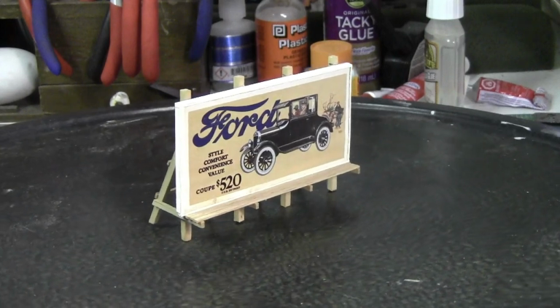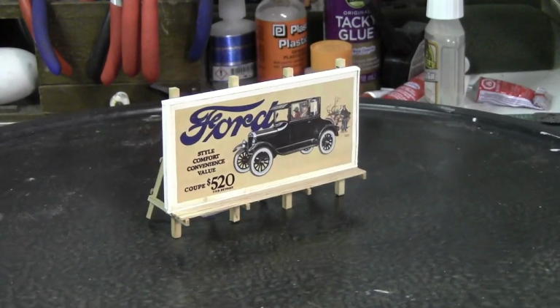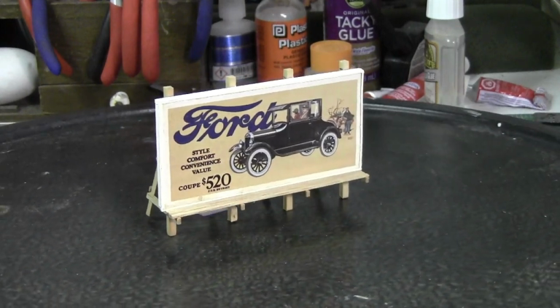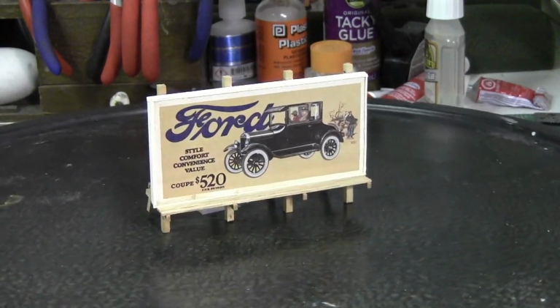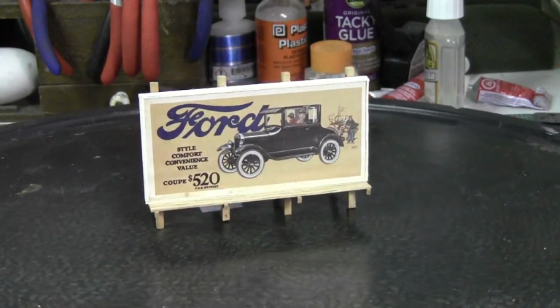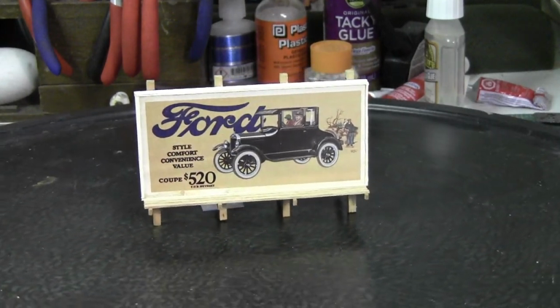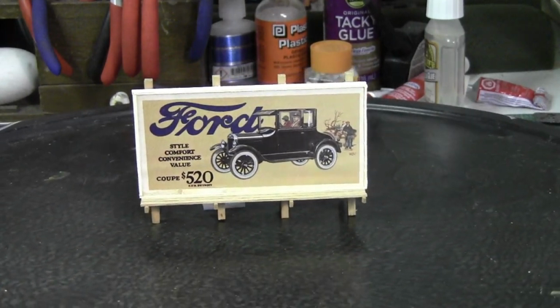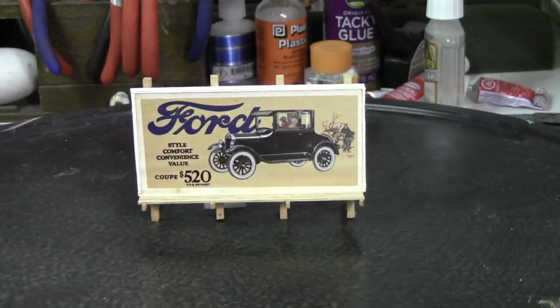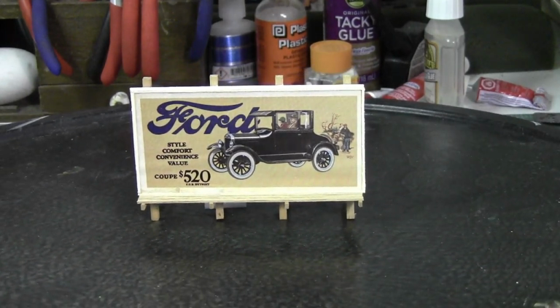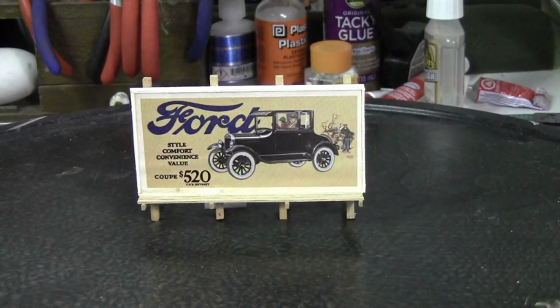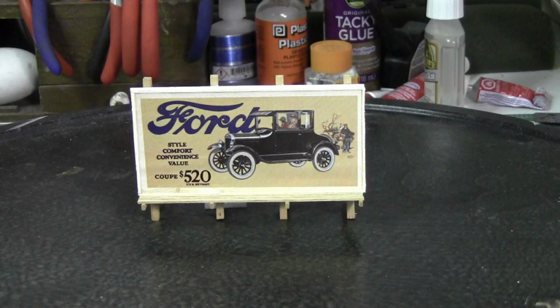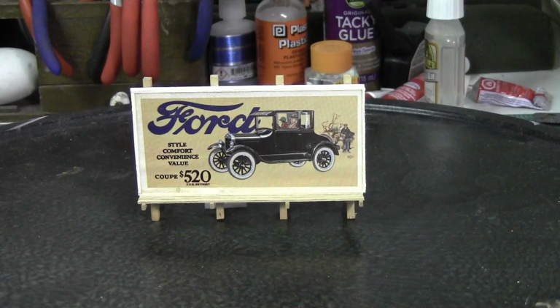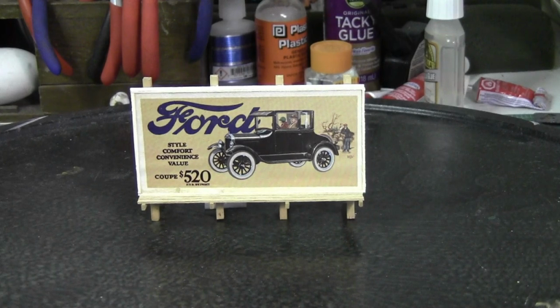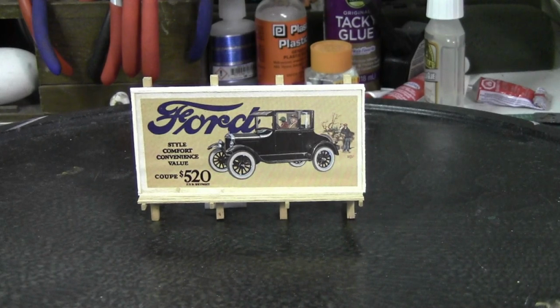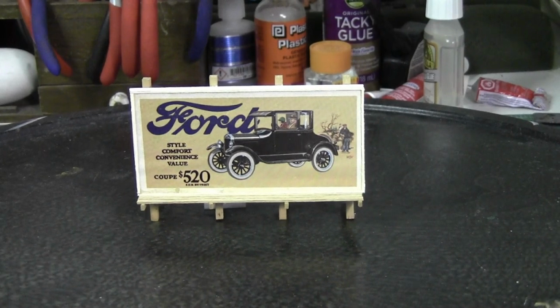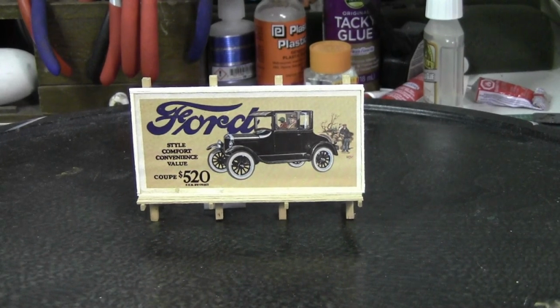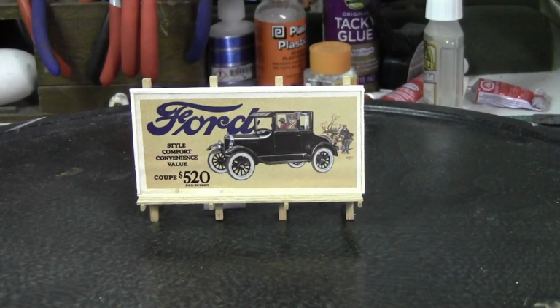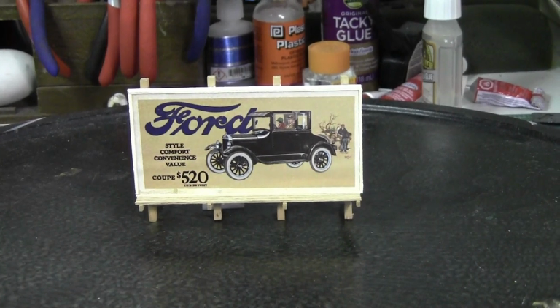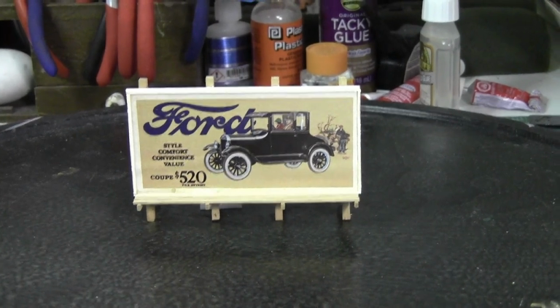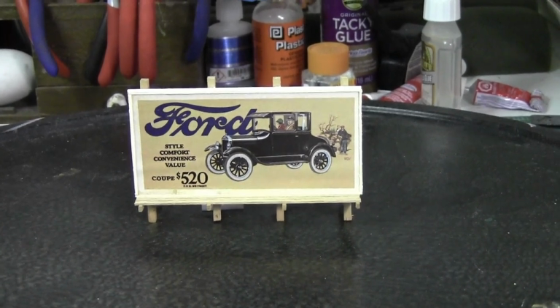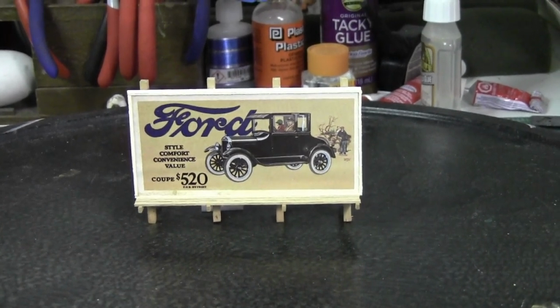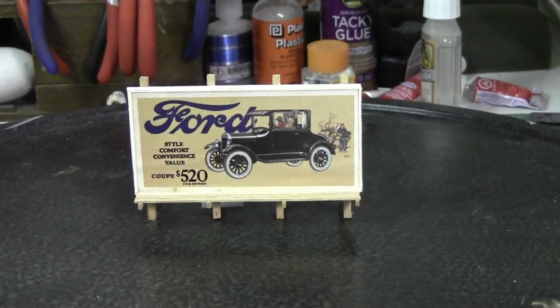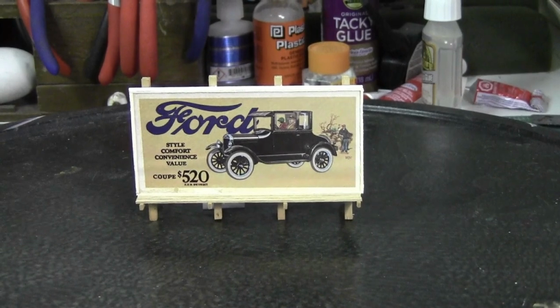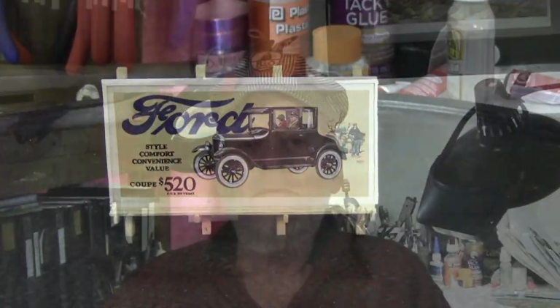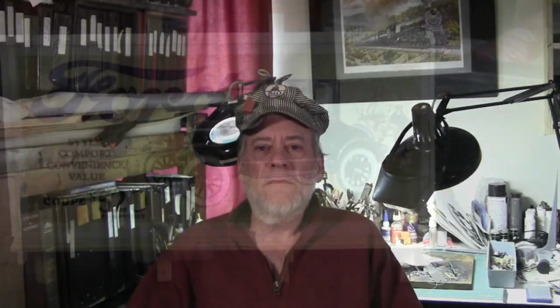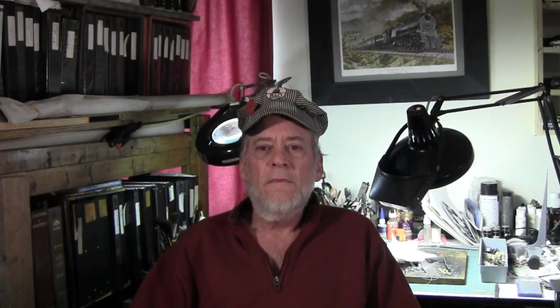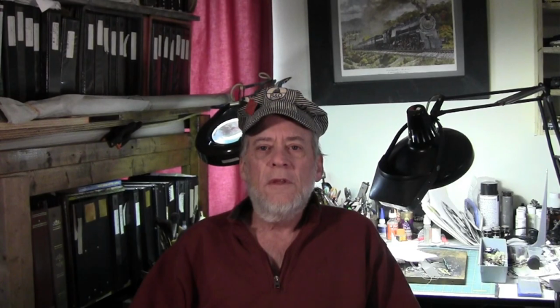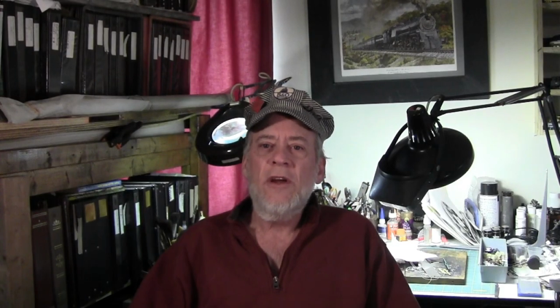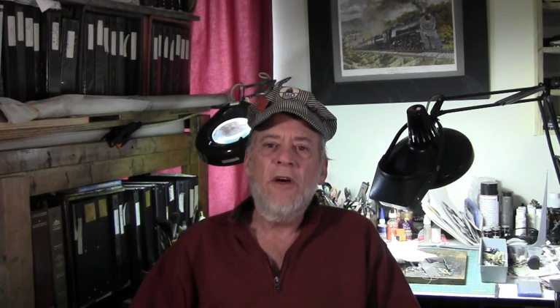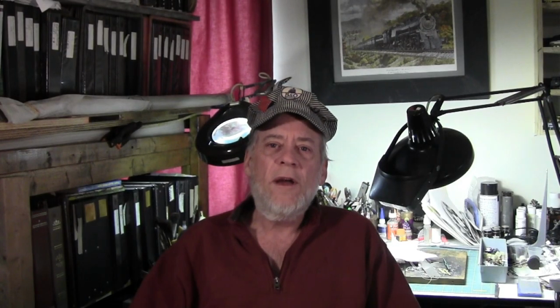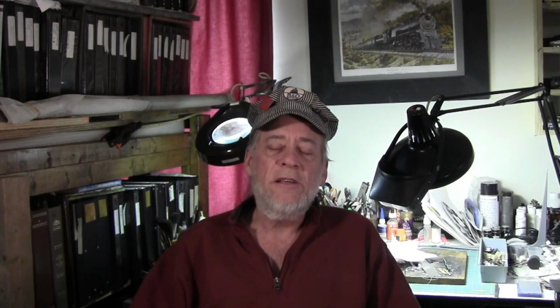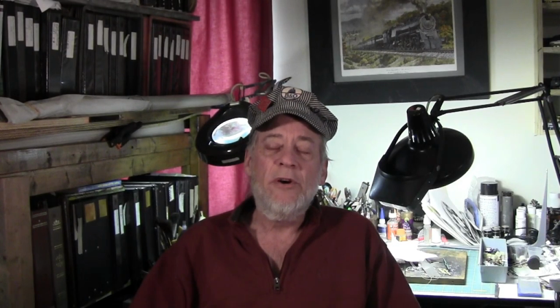Basically that's a whole completed sign. It's an easy one-evening project that can just add a lot of detail and background to your model railroad. Jump out there and try this — it's easy to do.